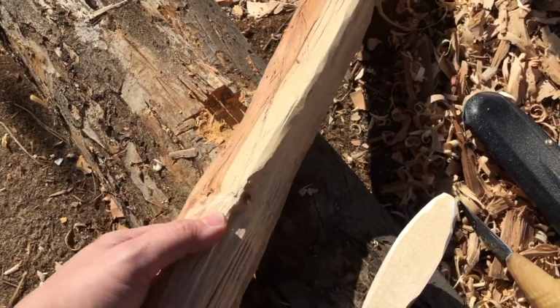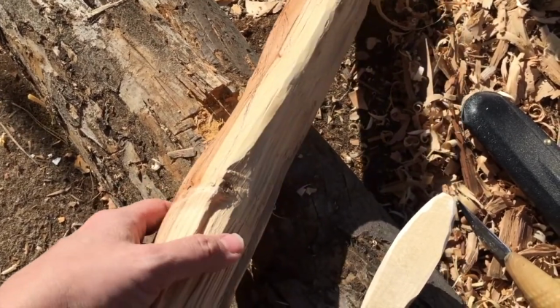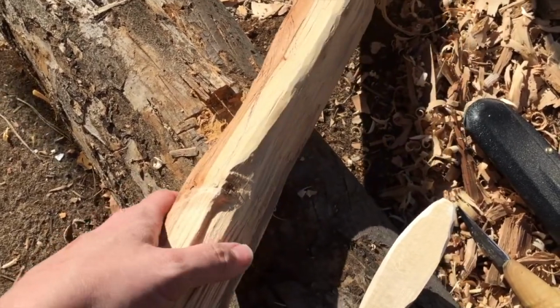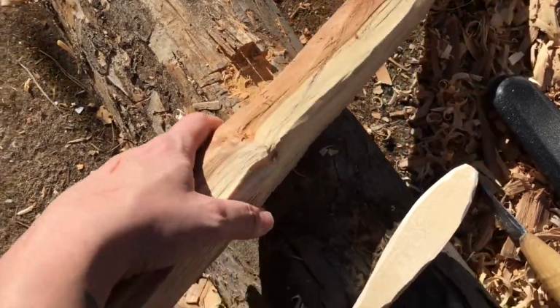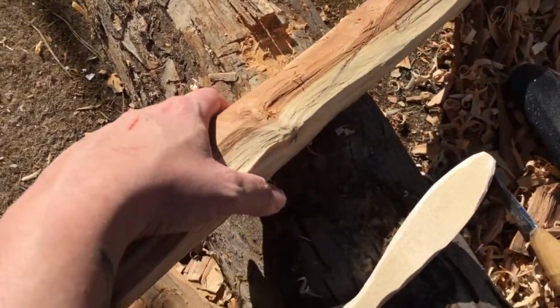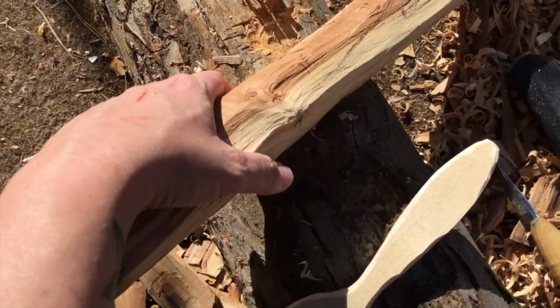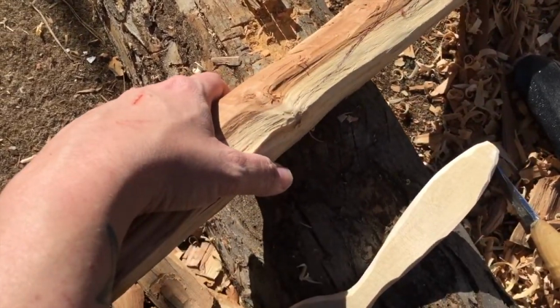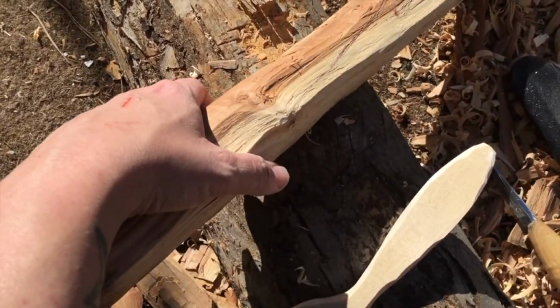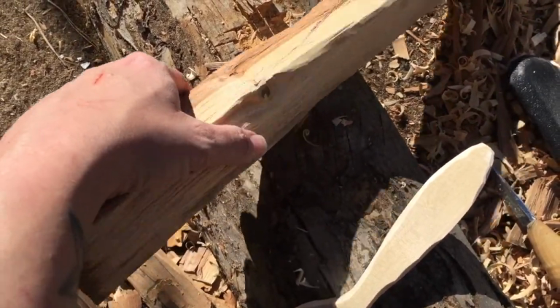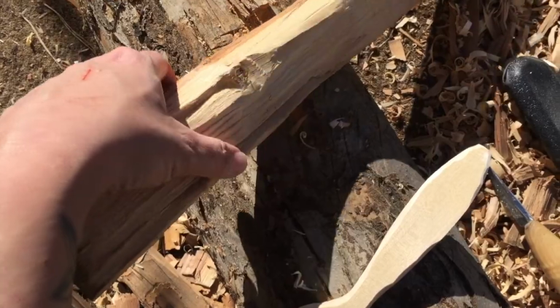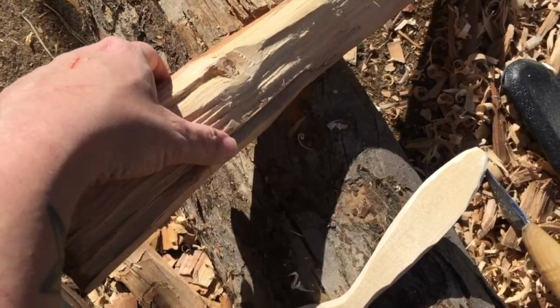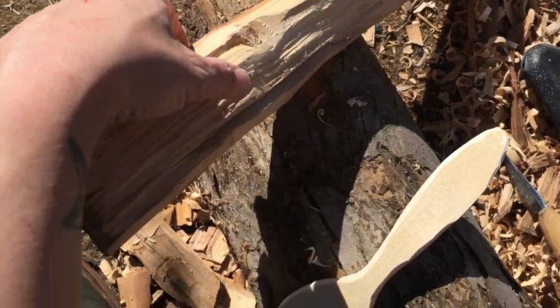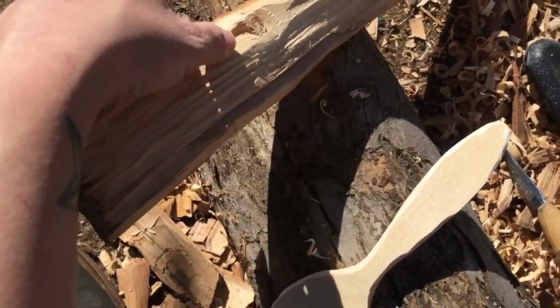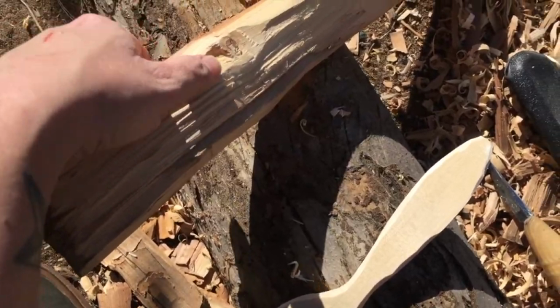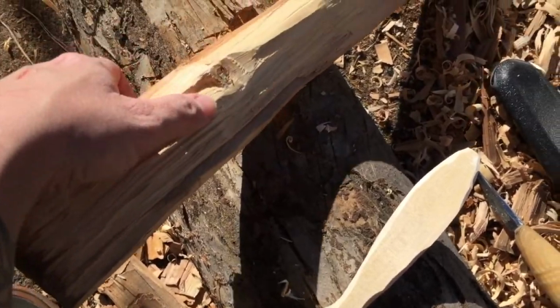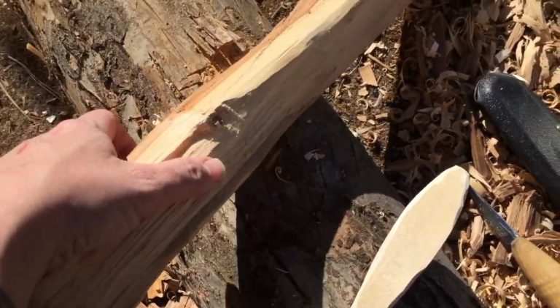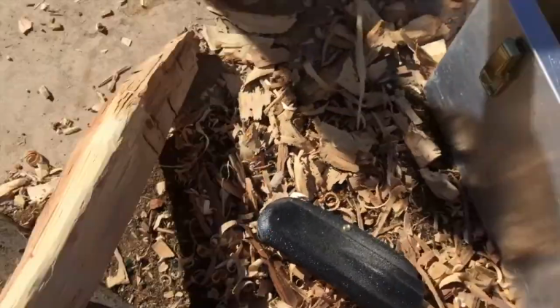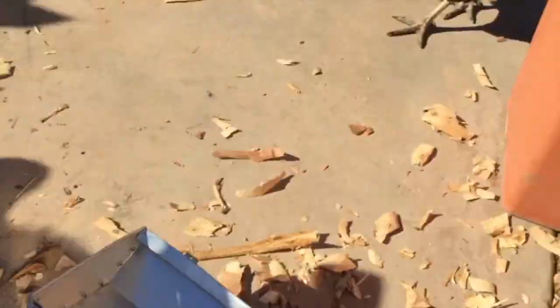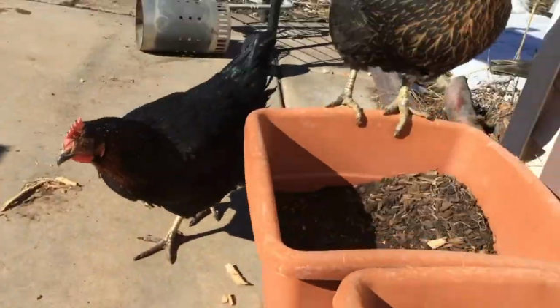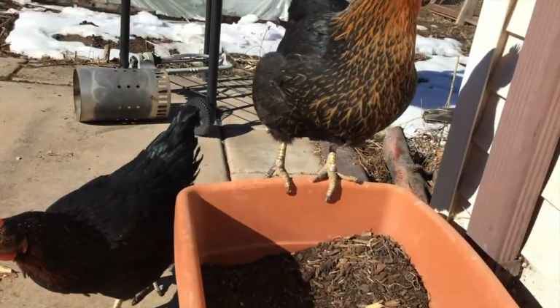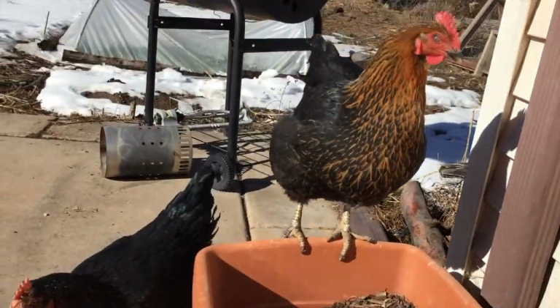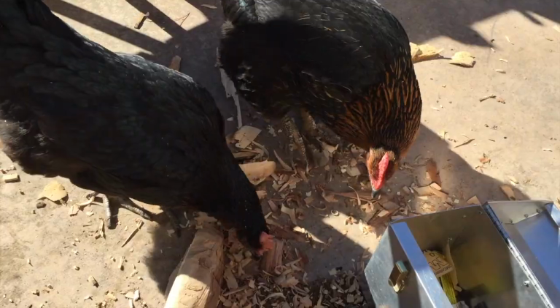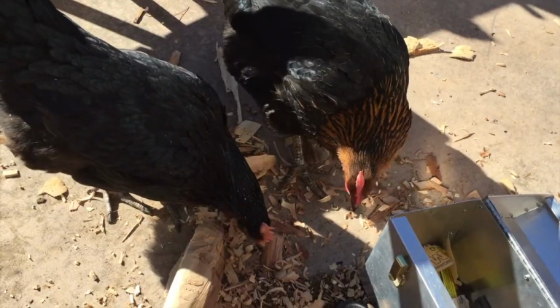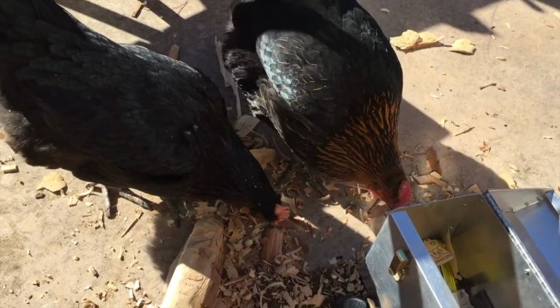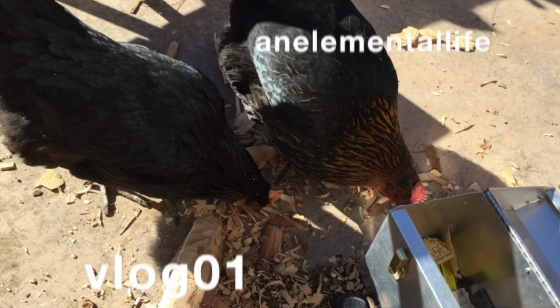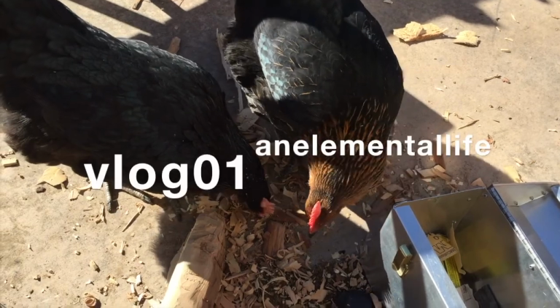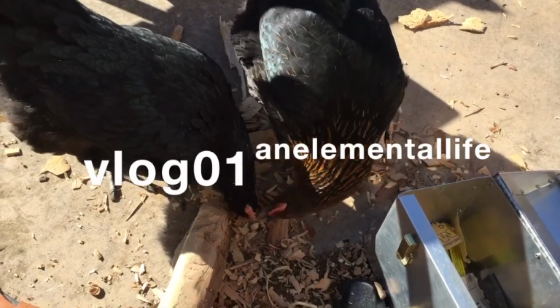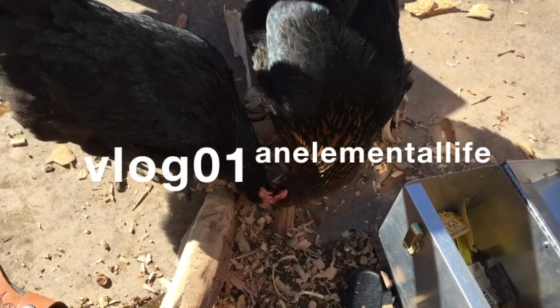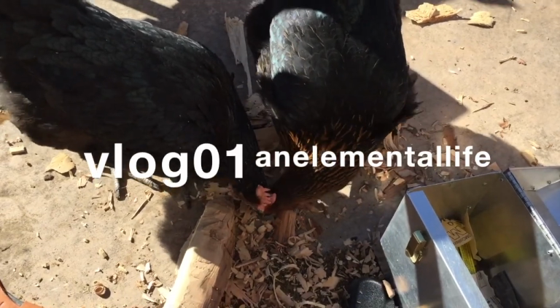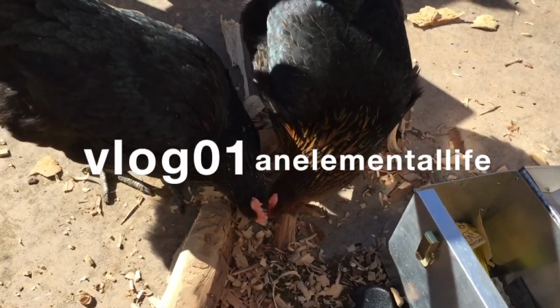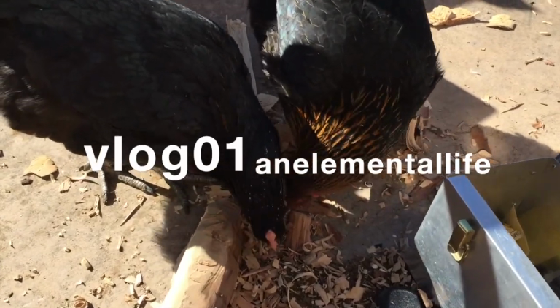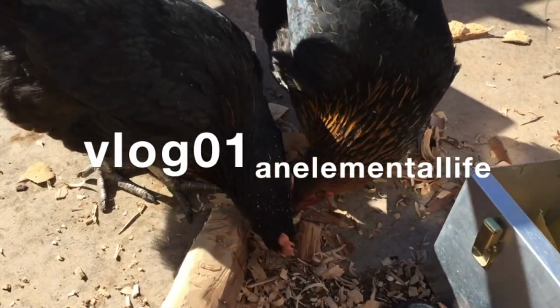The apple wood was cut down because it had some bugs, but most of it seems to be pretty okay. The chickens helped me out eating some of the bugs.